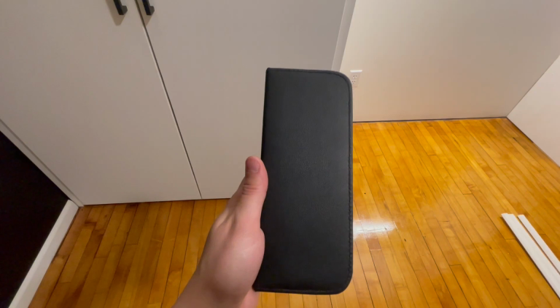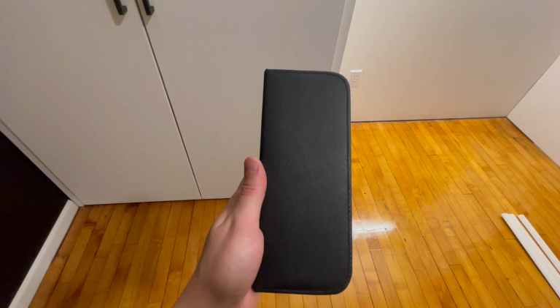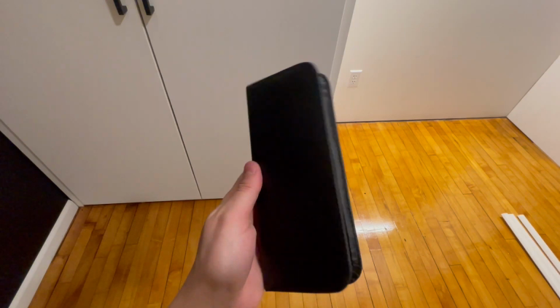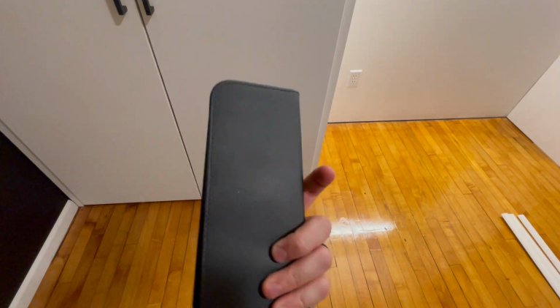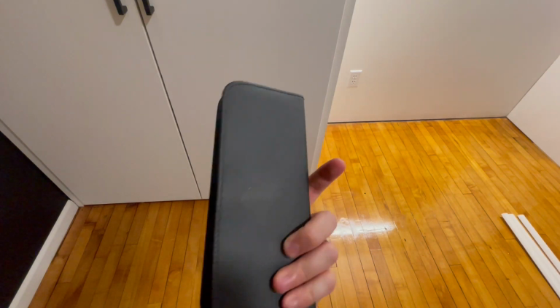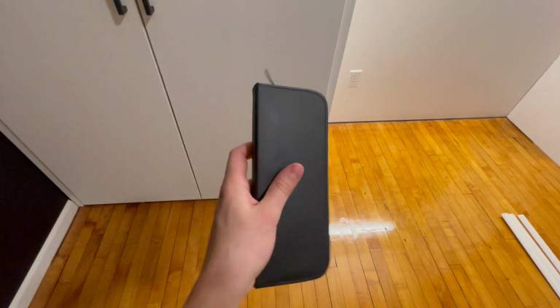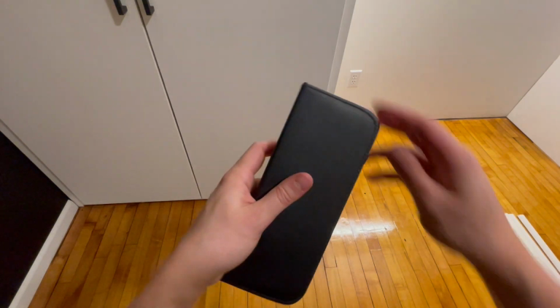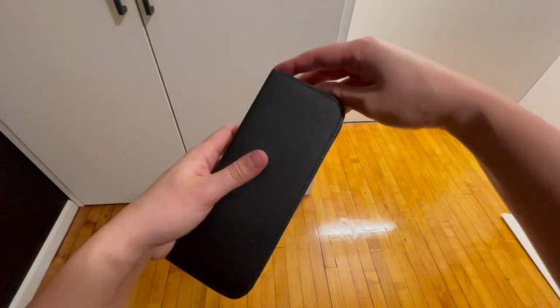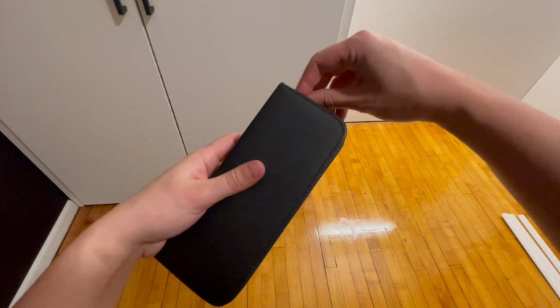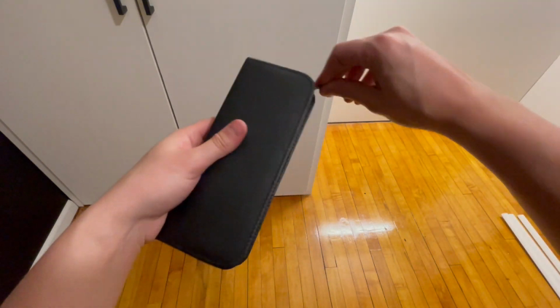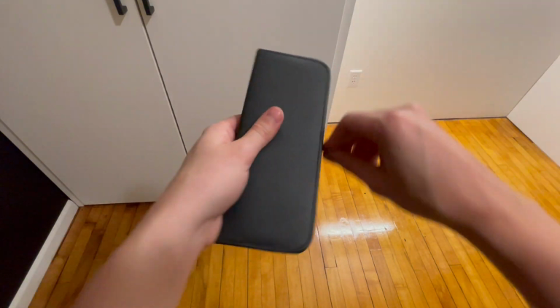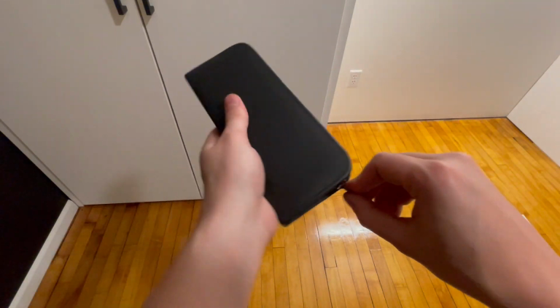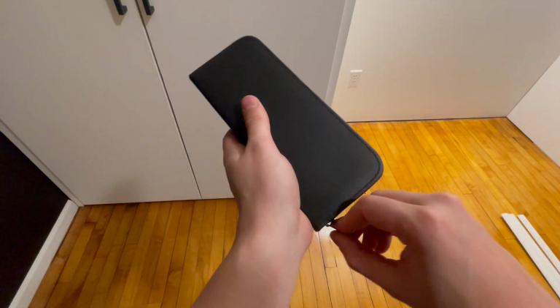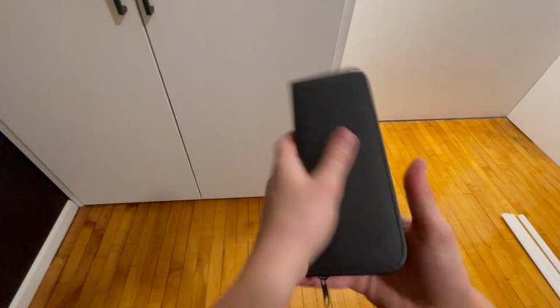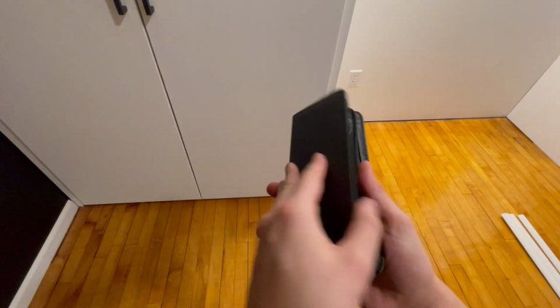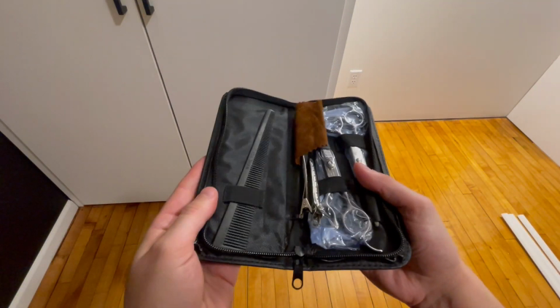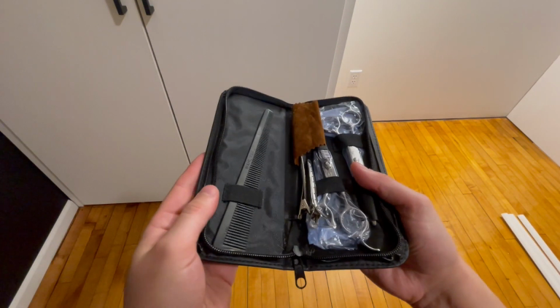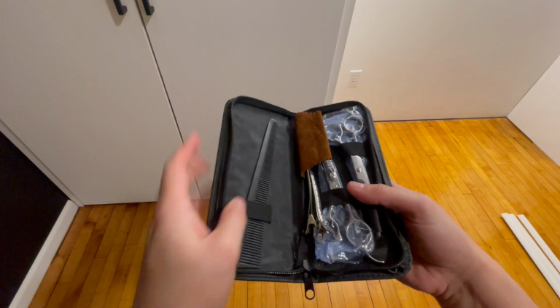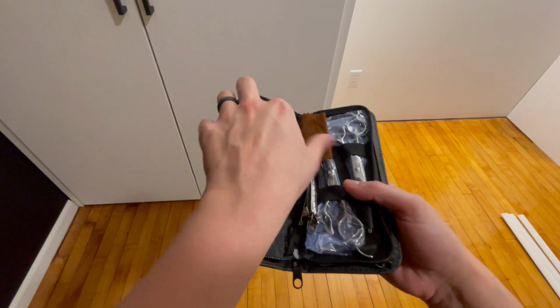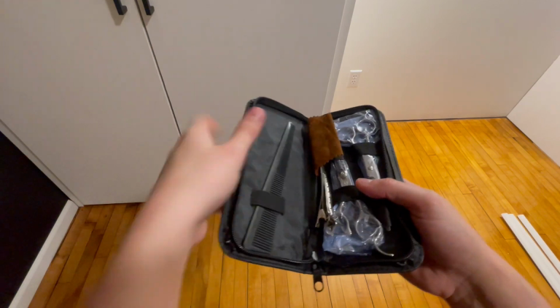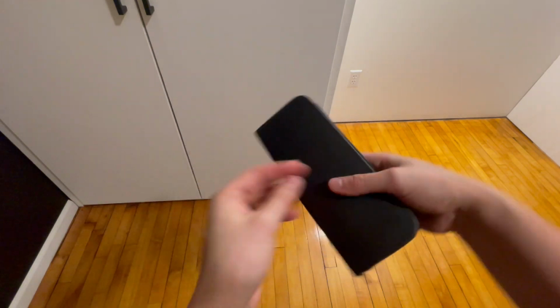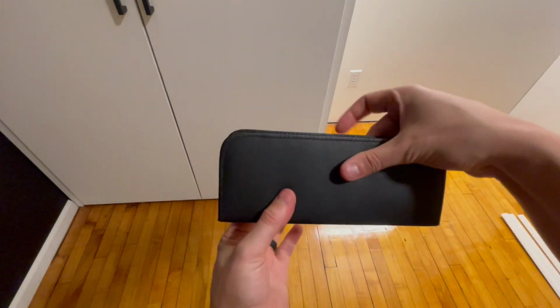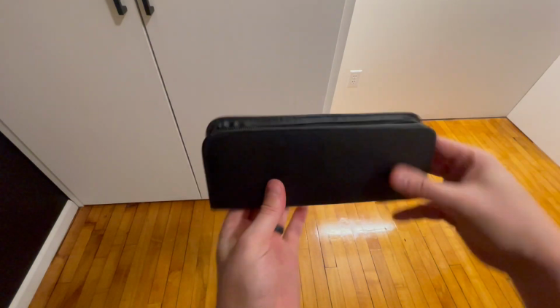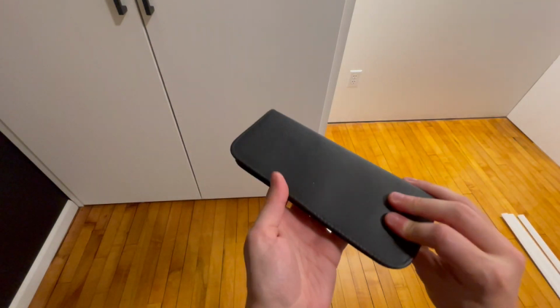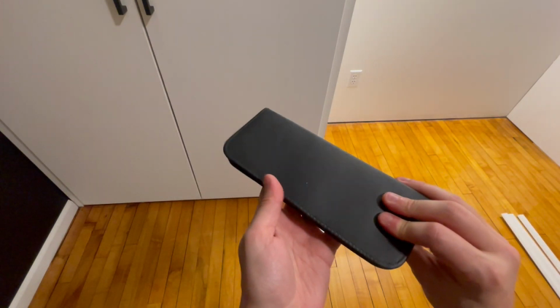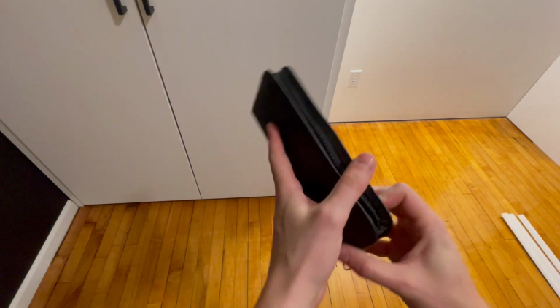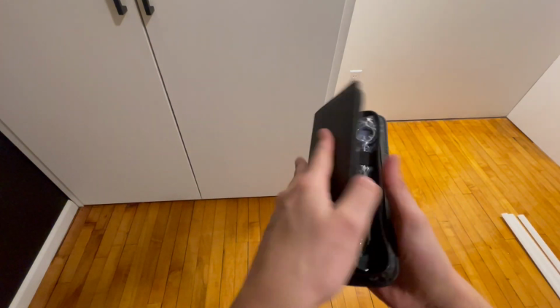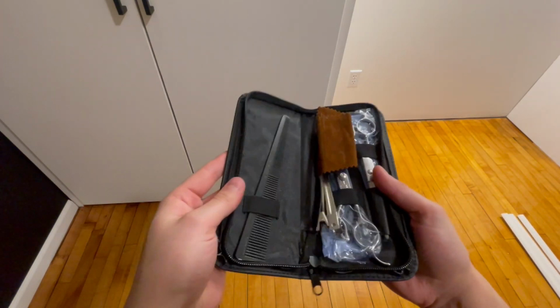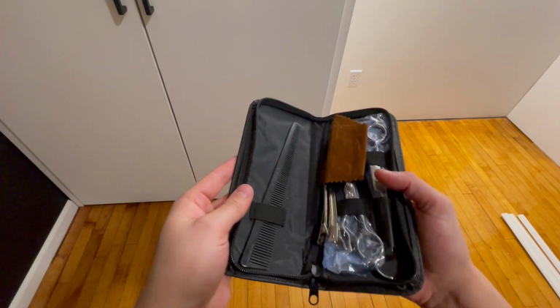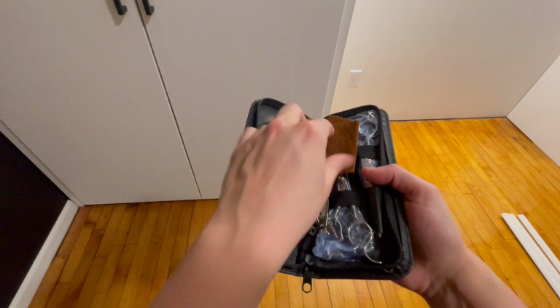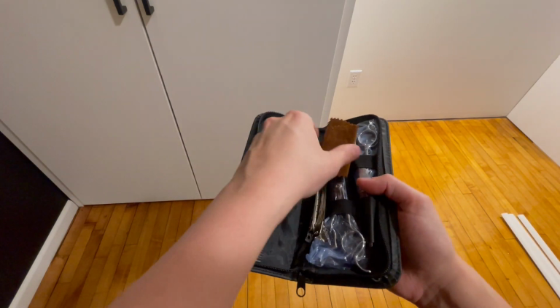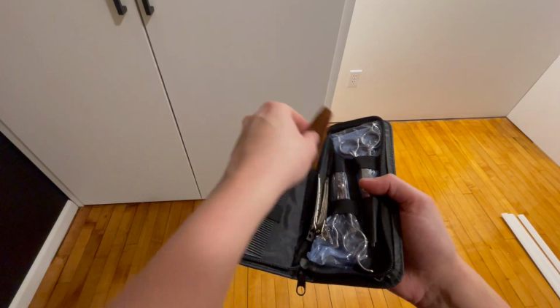Hey guys, Matt here, and in this video I'm going to be reviewing this haircutting kit, which comes in this nice case that's so convenient and easy to pack up, keeps everything together.